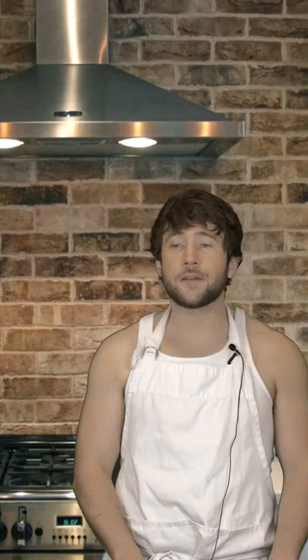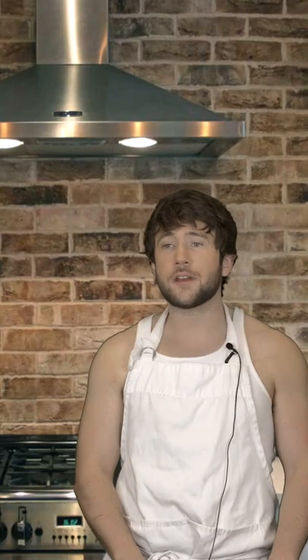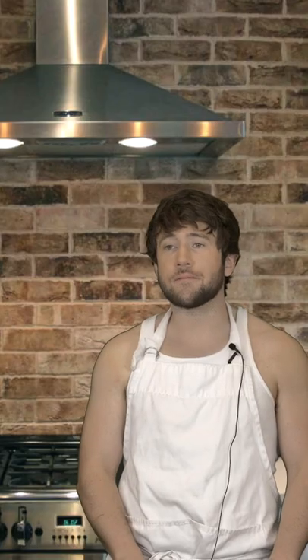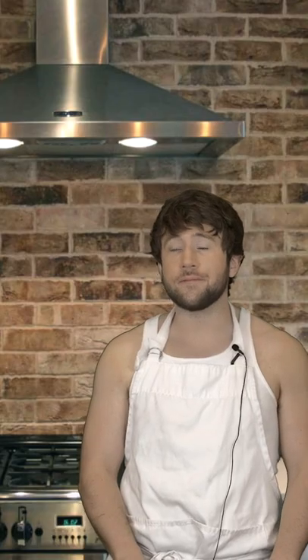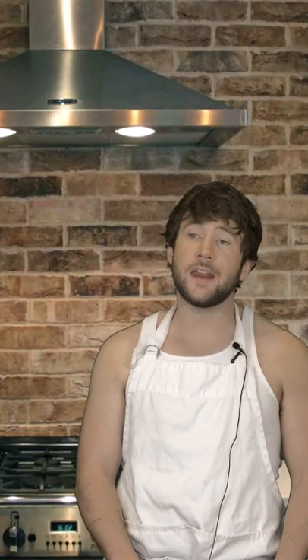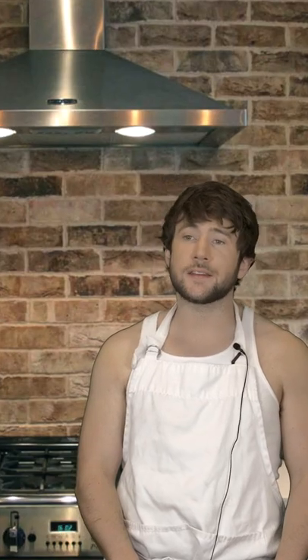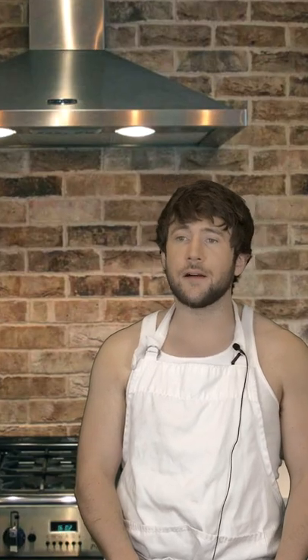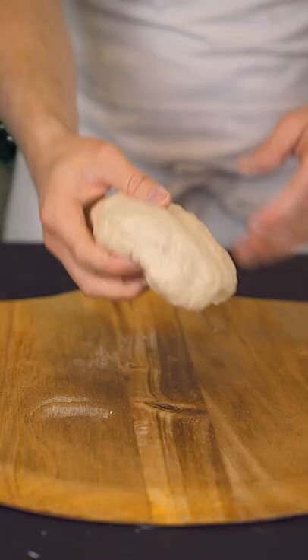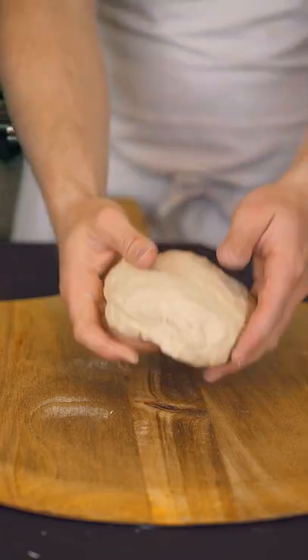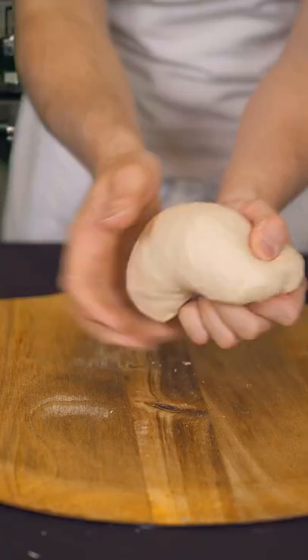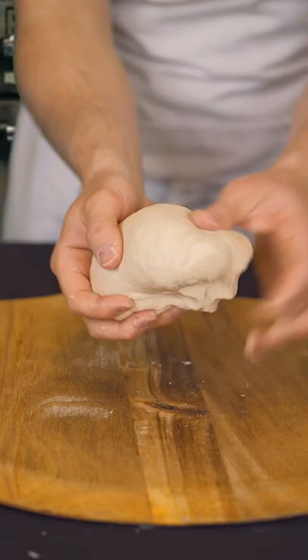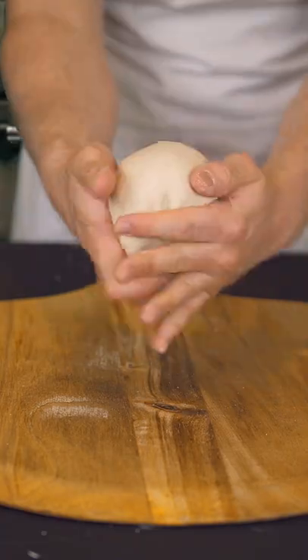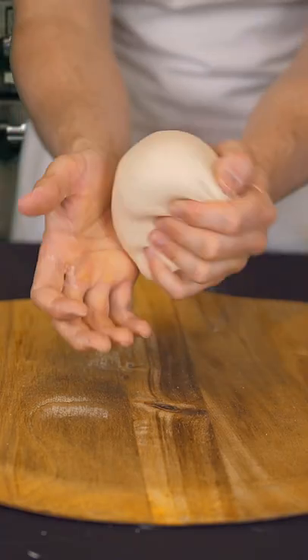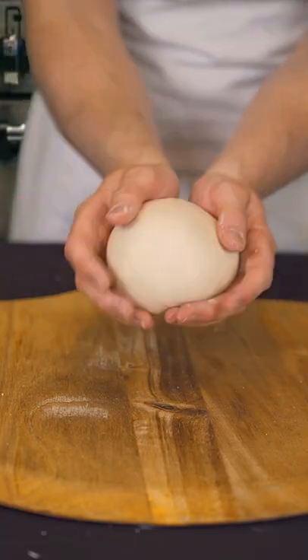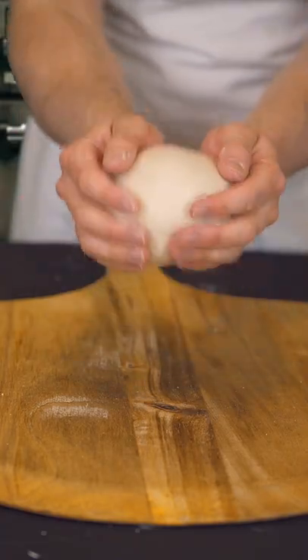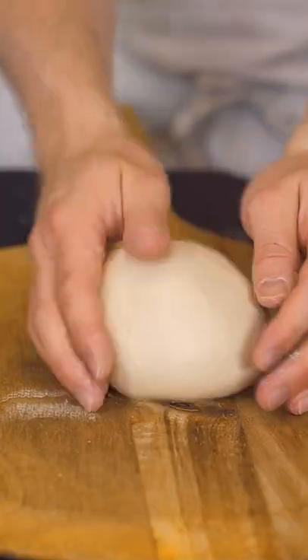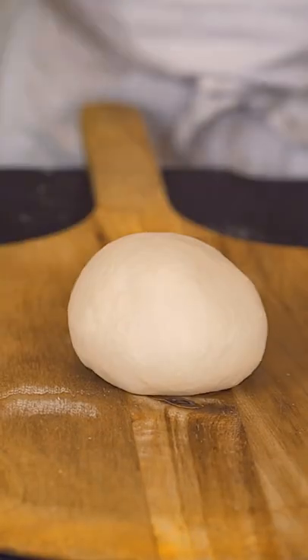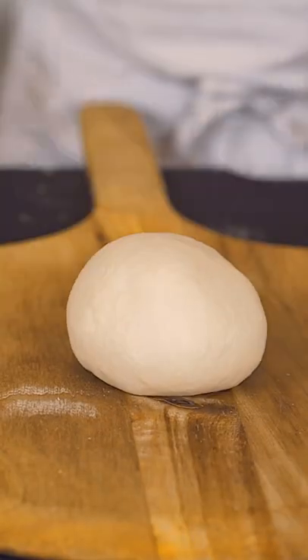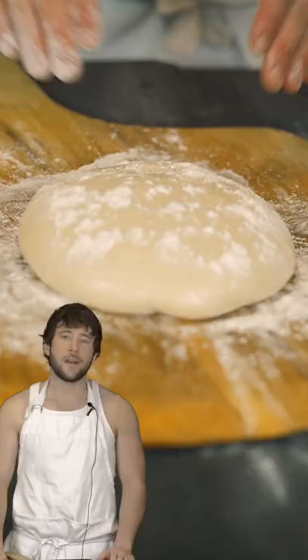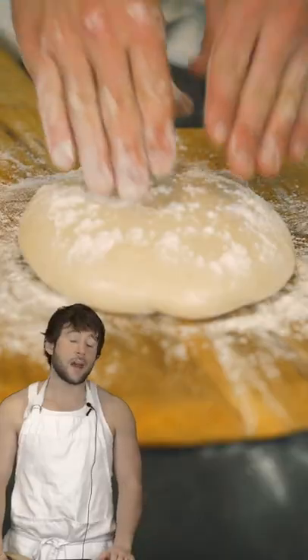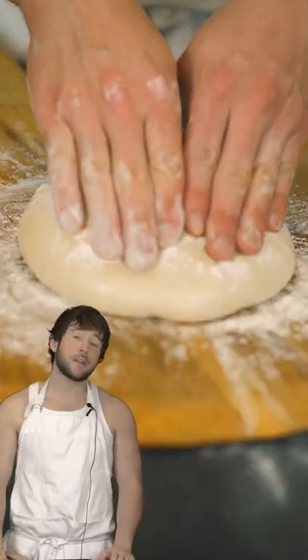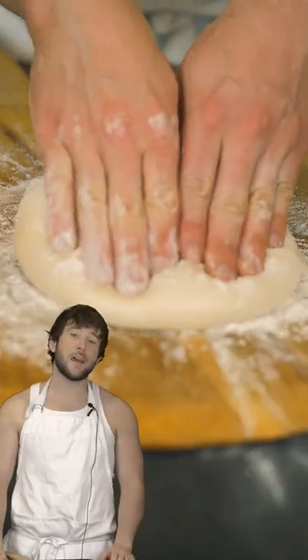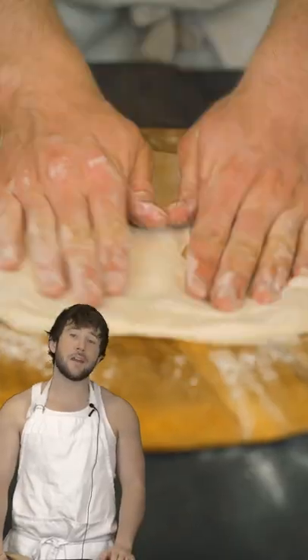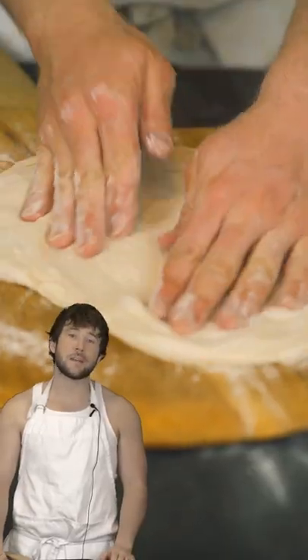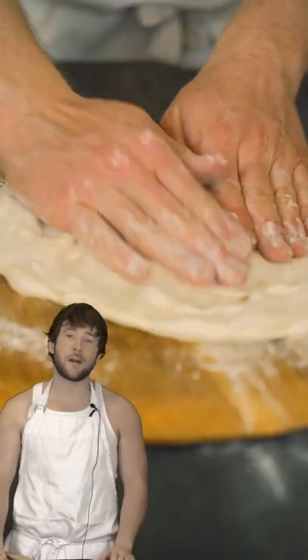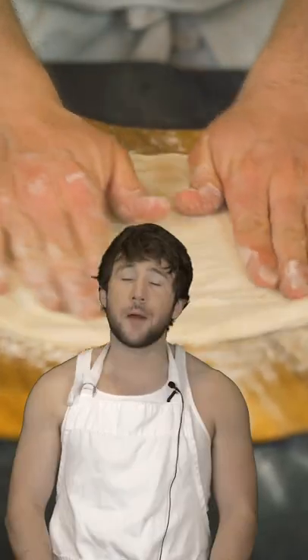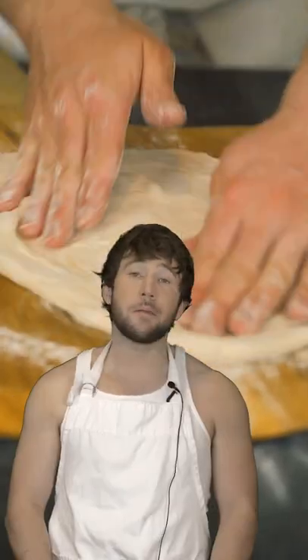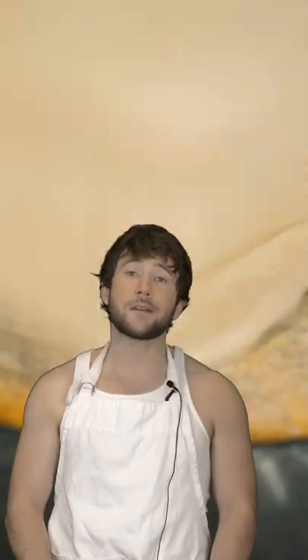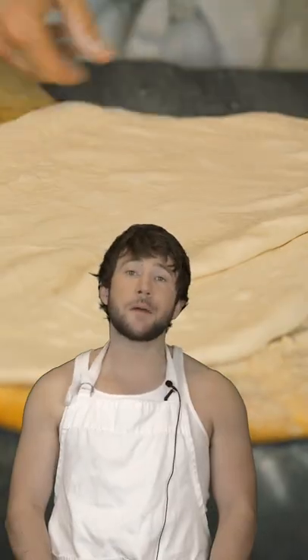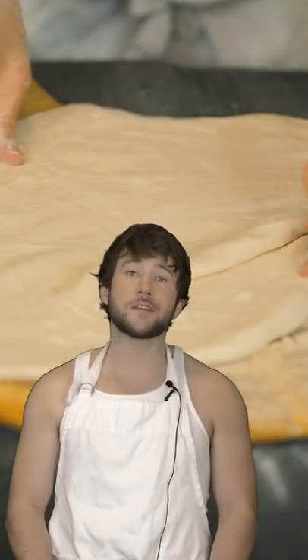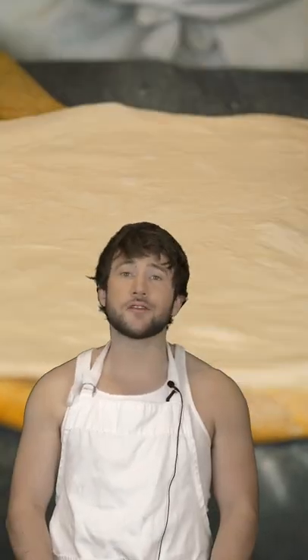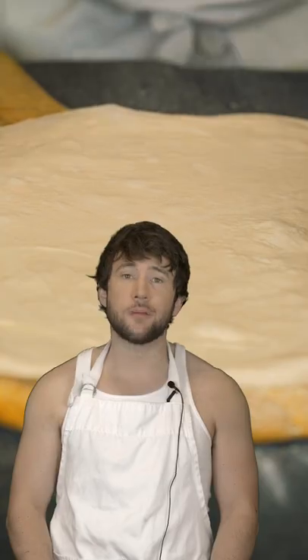After it's done kneading itself, I roll it up into a ball and let it rest overnight. It's got a big day ahead of it tomorrow. I'm probably gonna top it with something stupid.